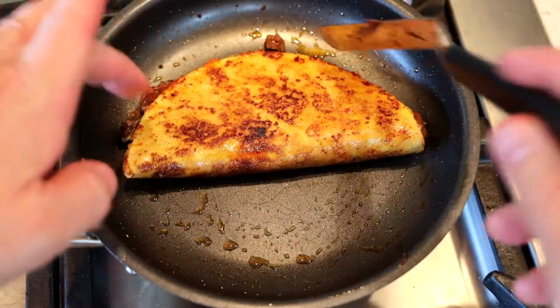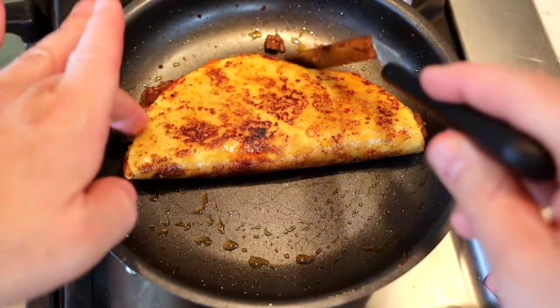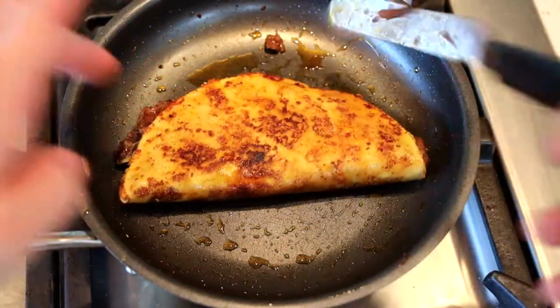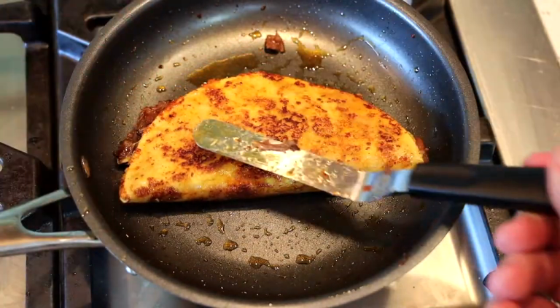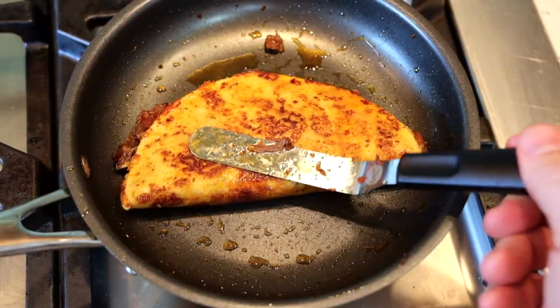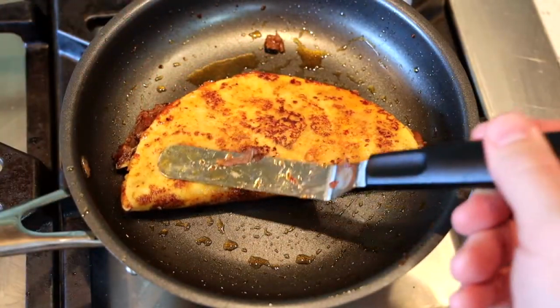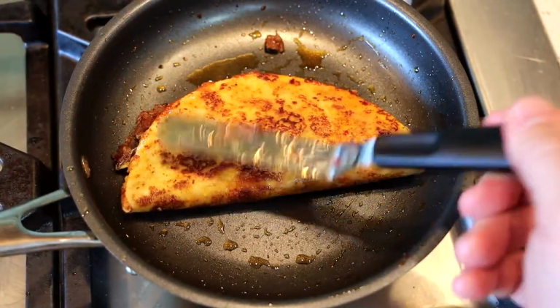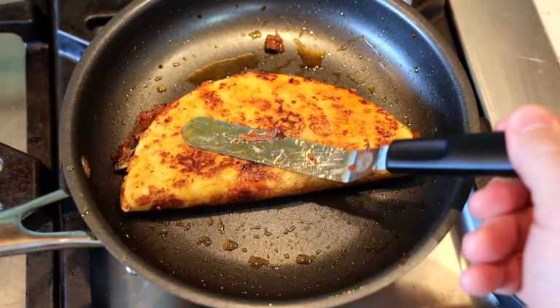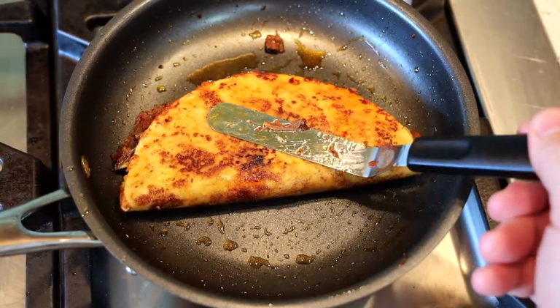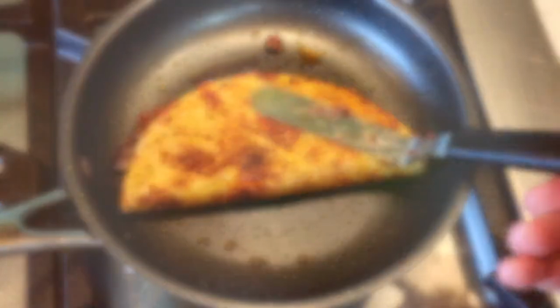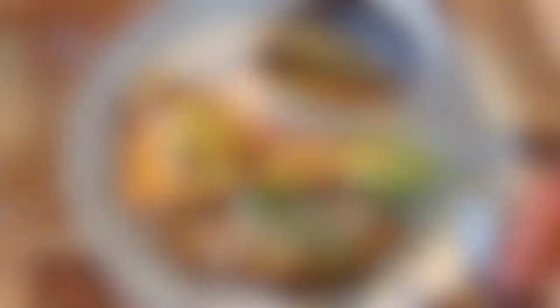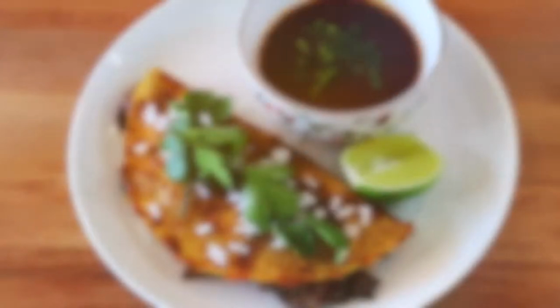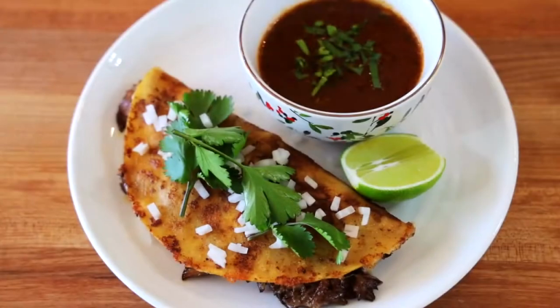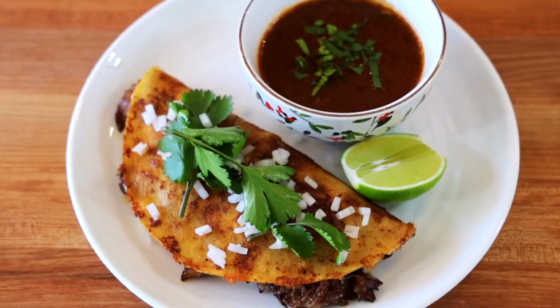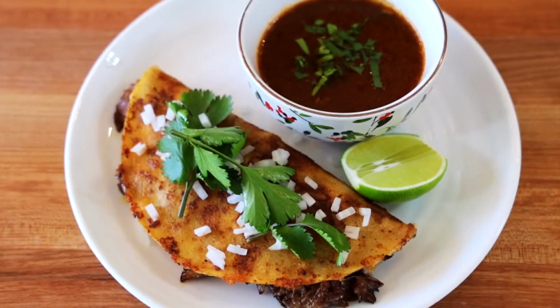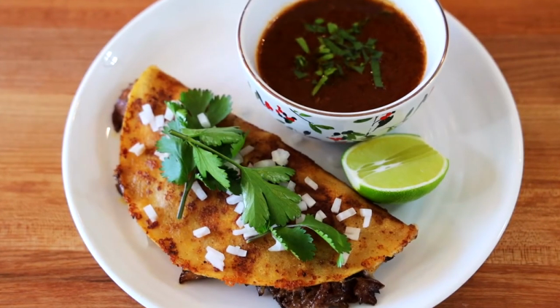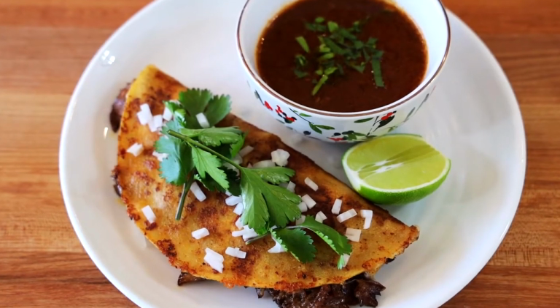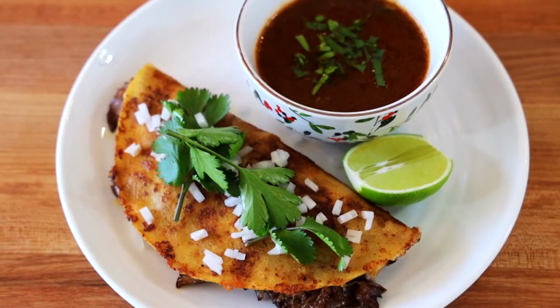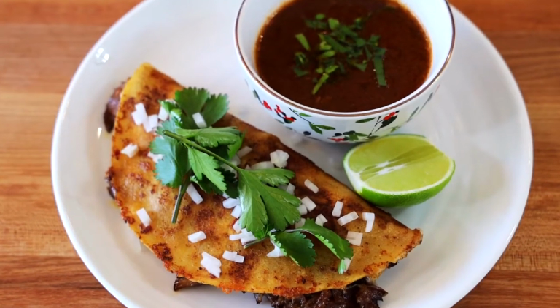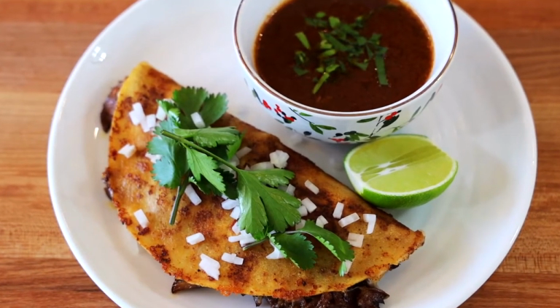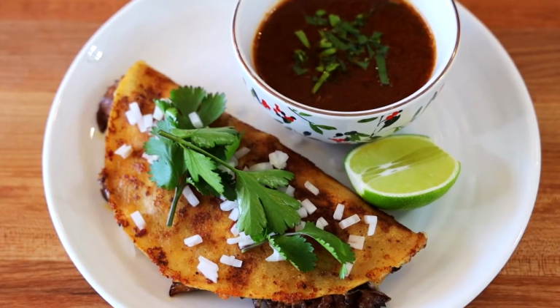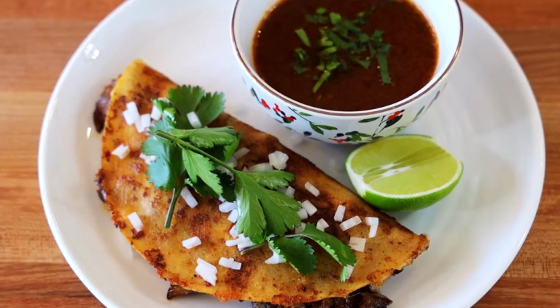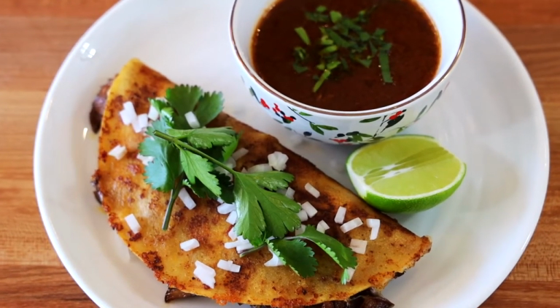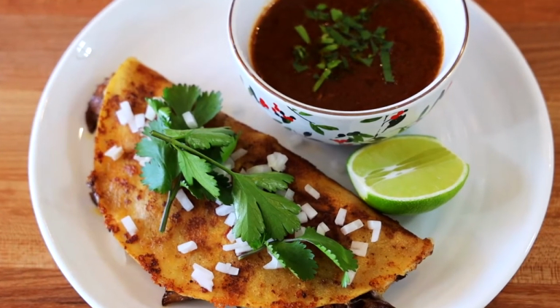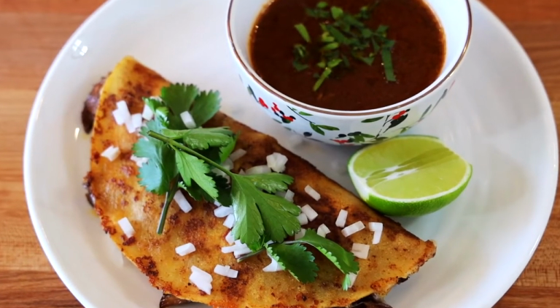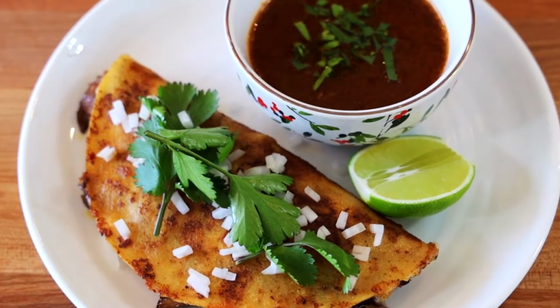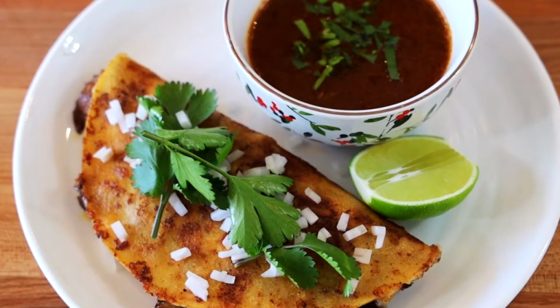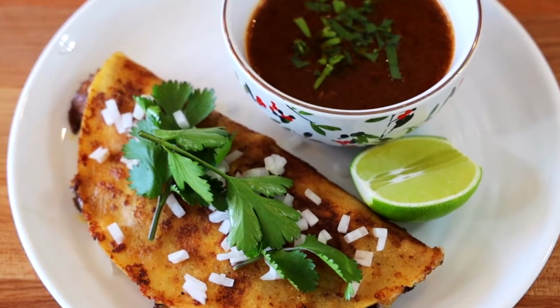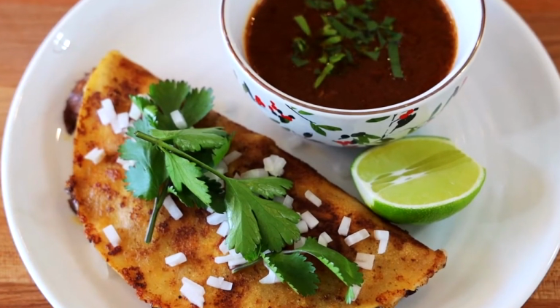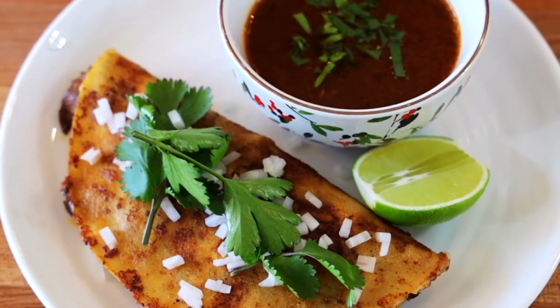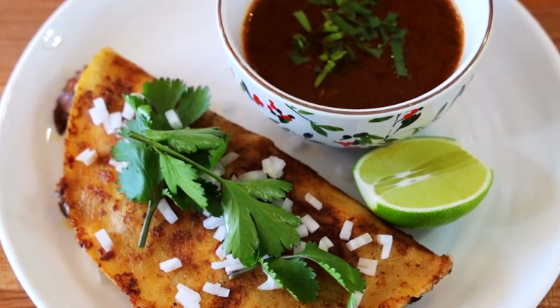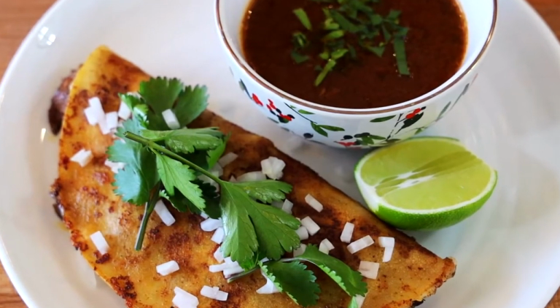Once your taco is fried up, top it with a little bit of freshly chopped onion and a little bit of cilantro, and serve some of that dipping sauce on the side. Thank you guys for watching — make sure you hit that like and subscribe, and we'll see you soon.